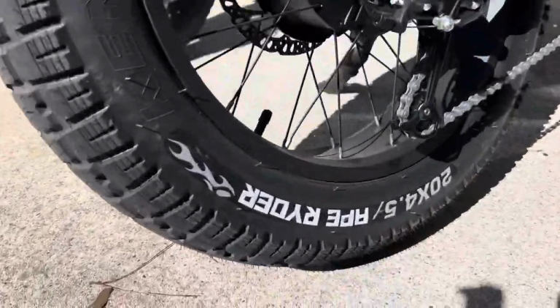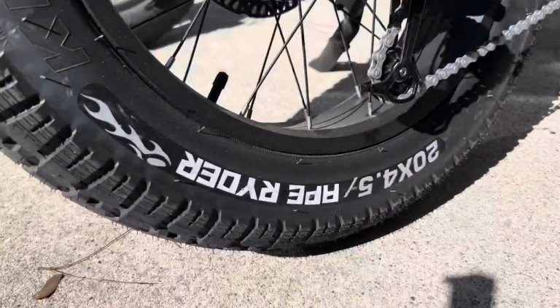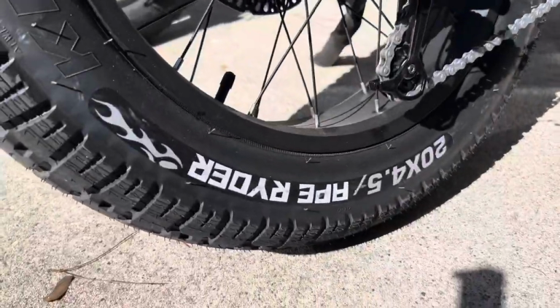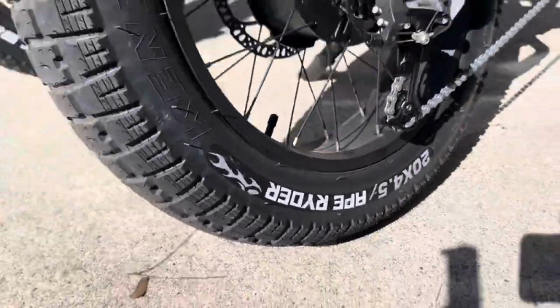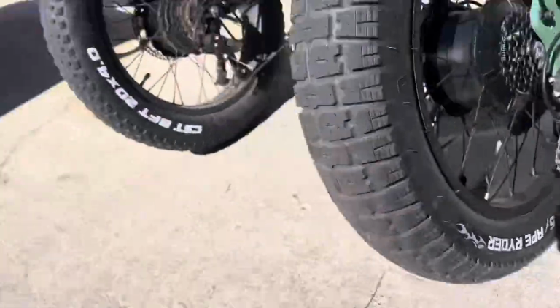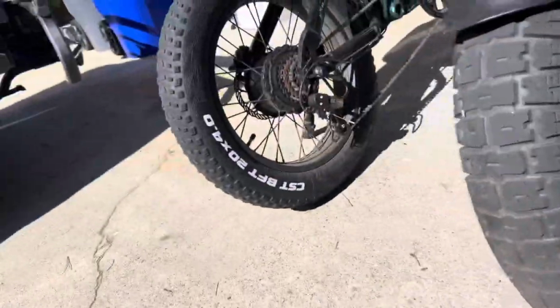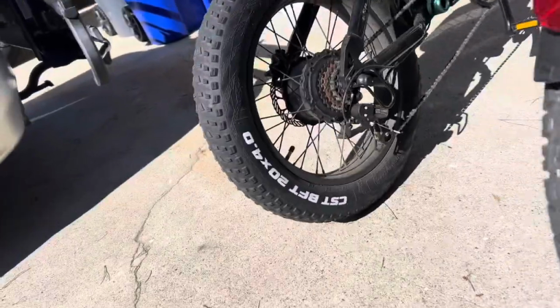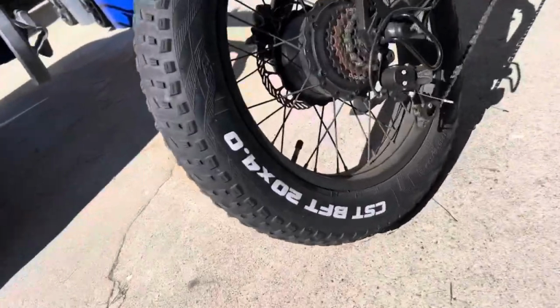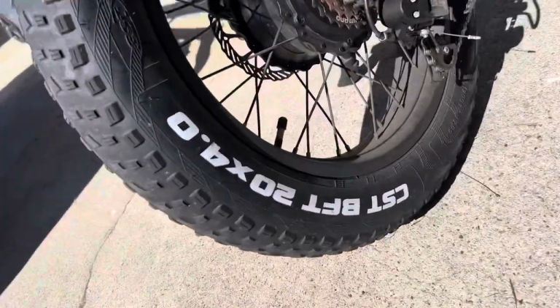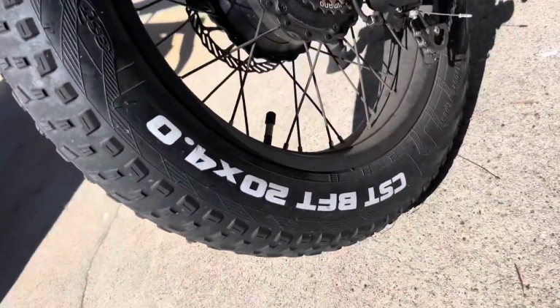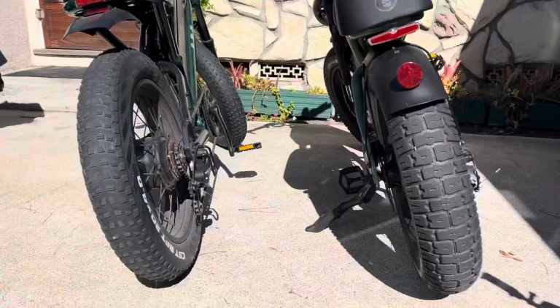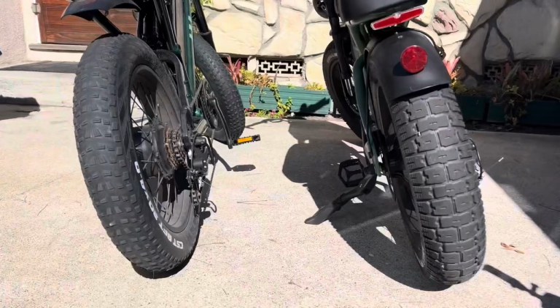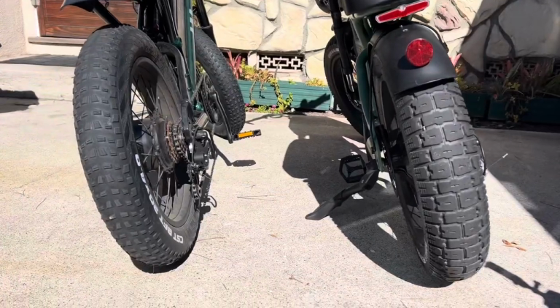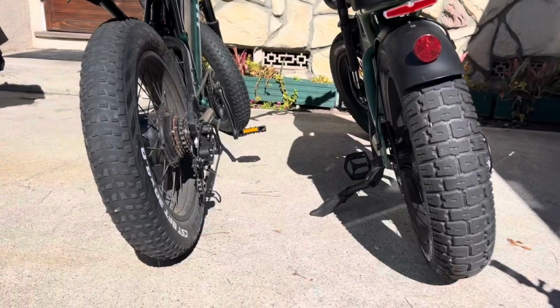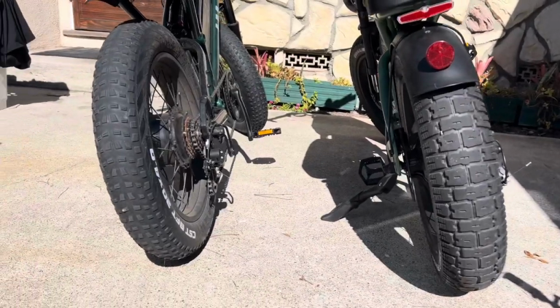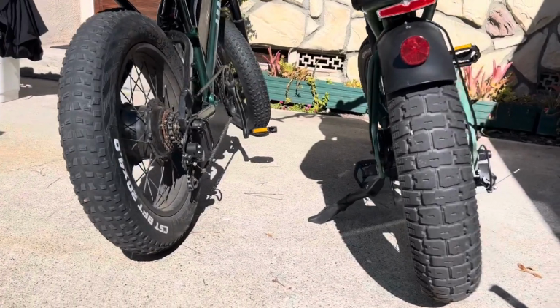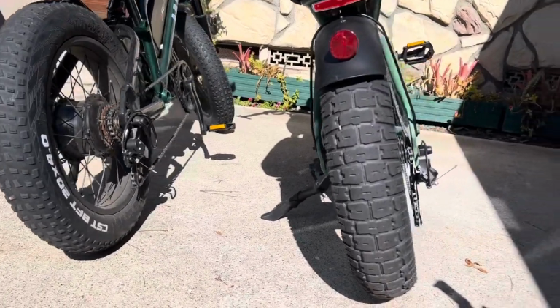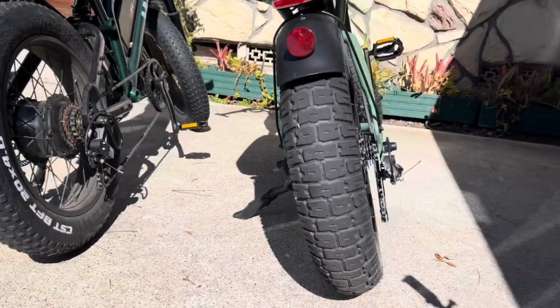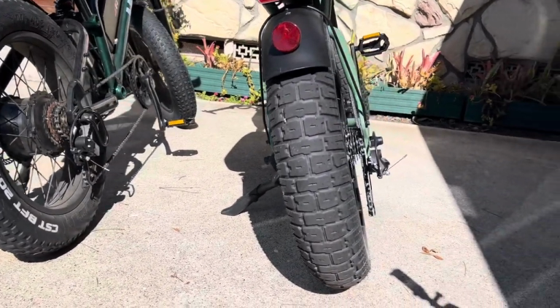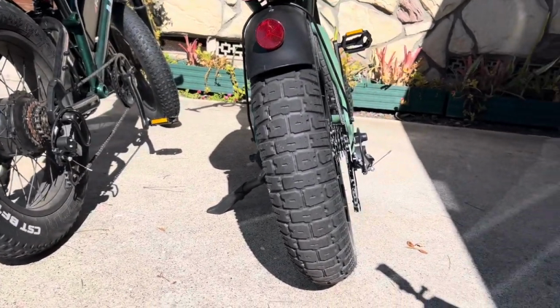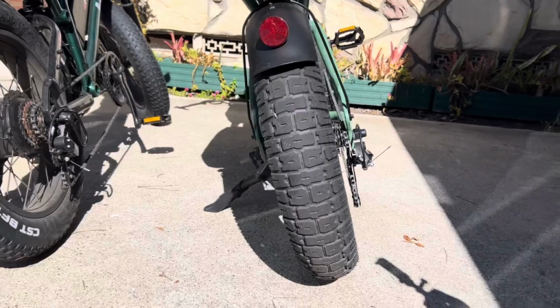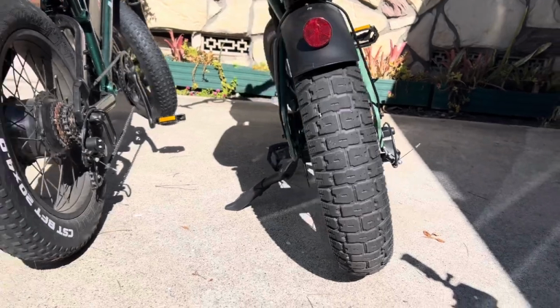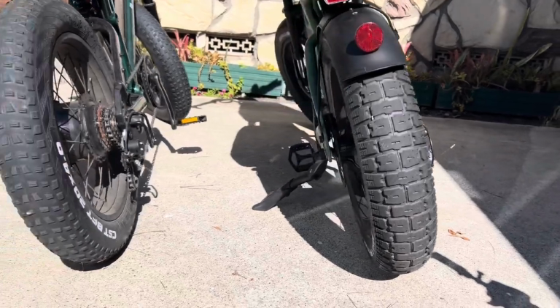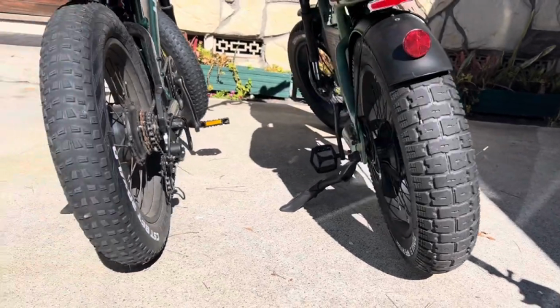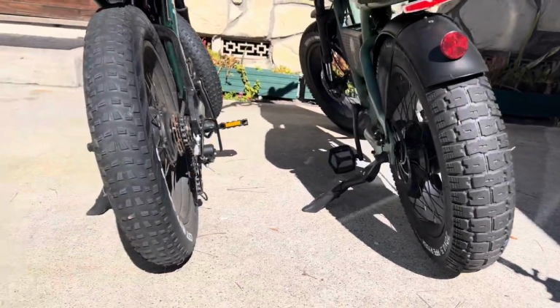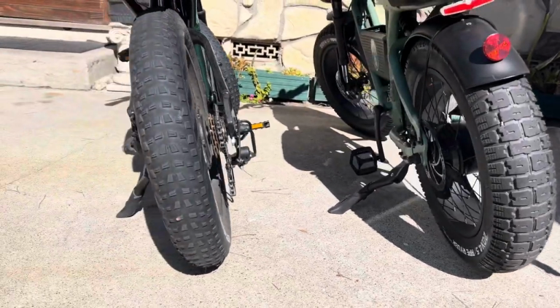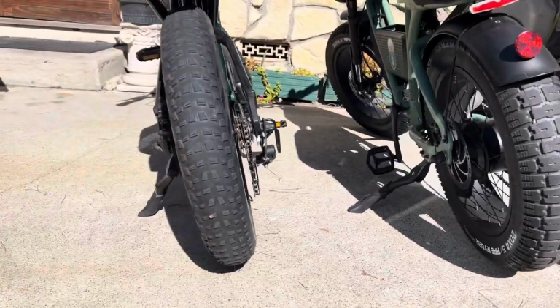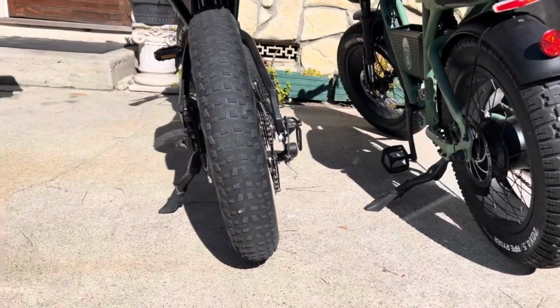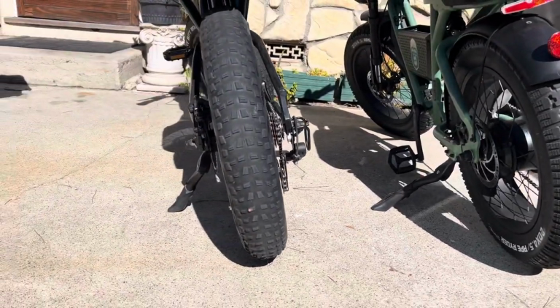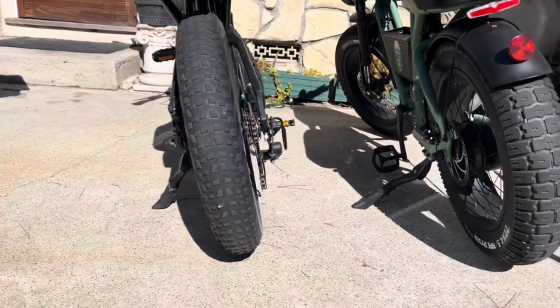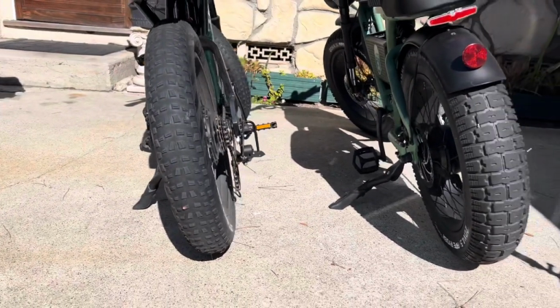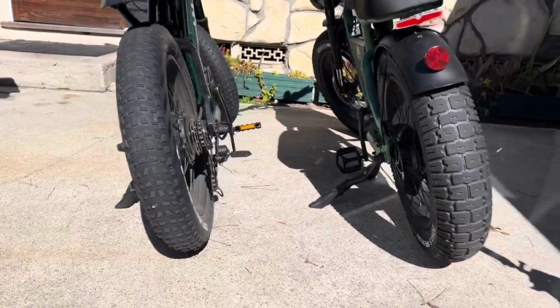So the question is, how cool do you want to look? I'm sure there'll be a lot more 4.5 tires out there — right now they're real hard to find. But I just wanted to give you a look at them and an actual measurement of just what you're getting if you decide to upgrade to a 4.5 fat e-bike tire.